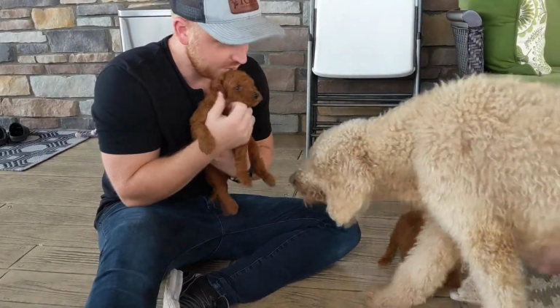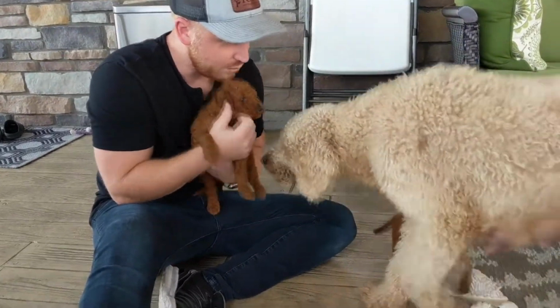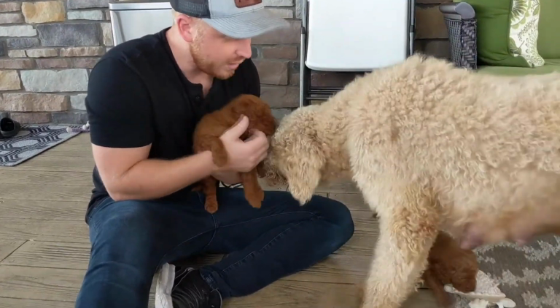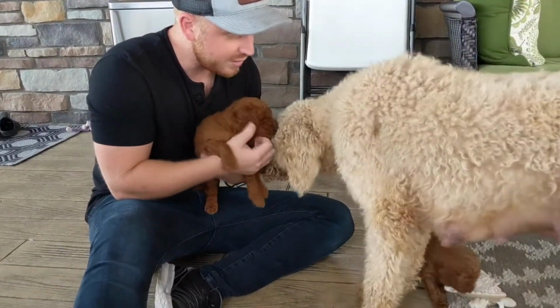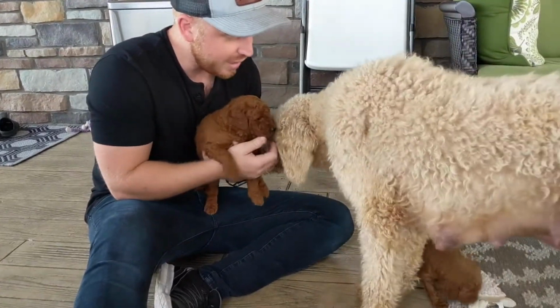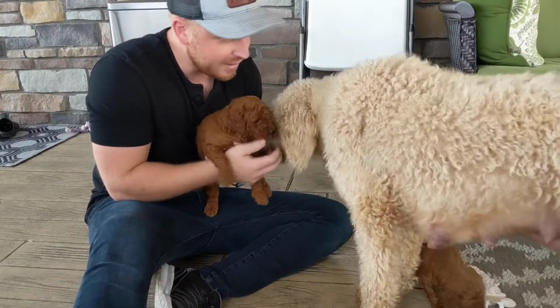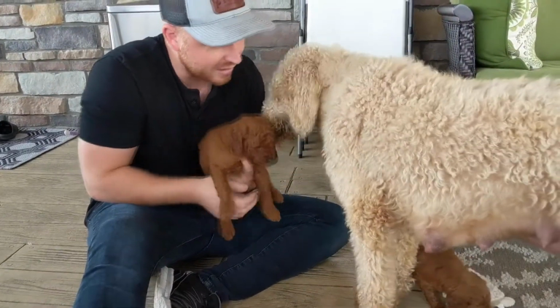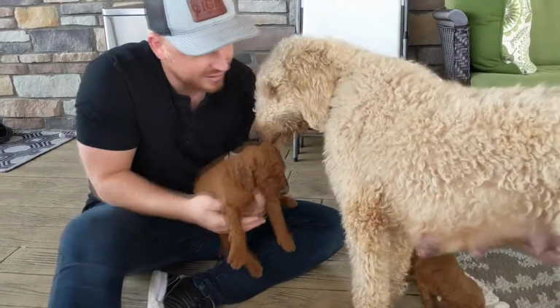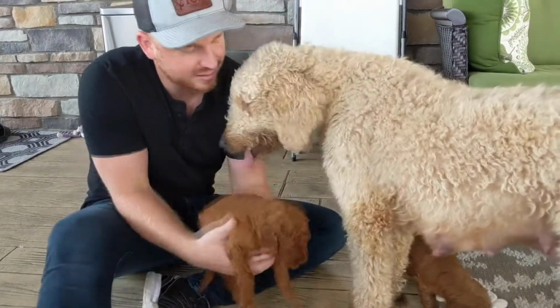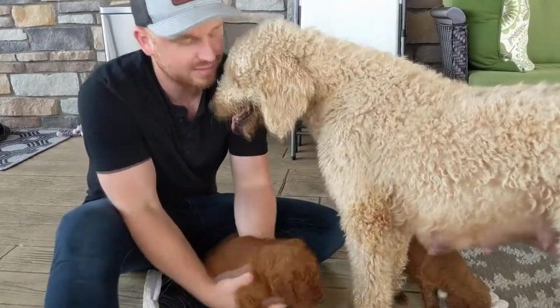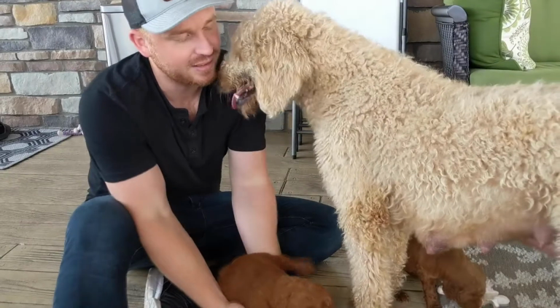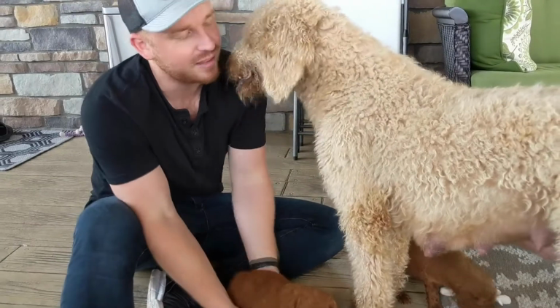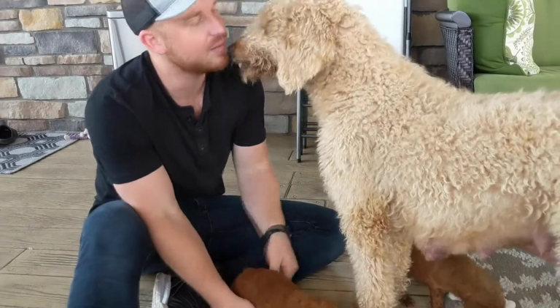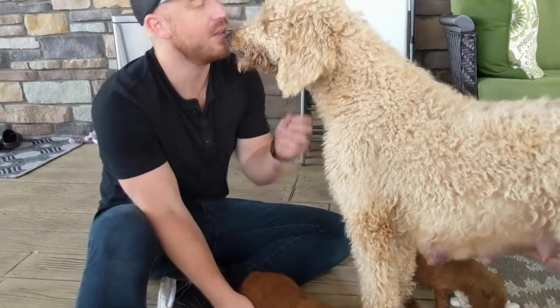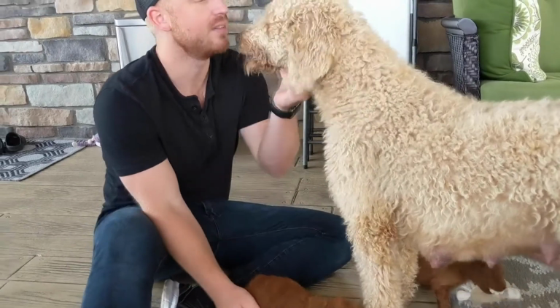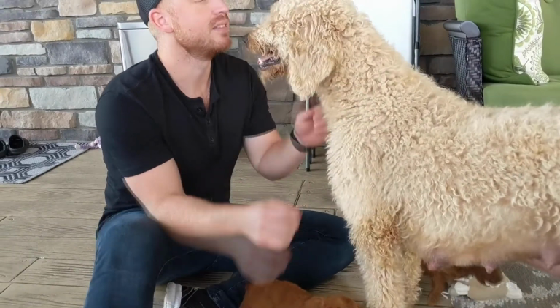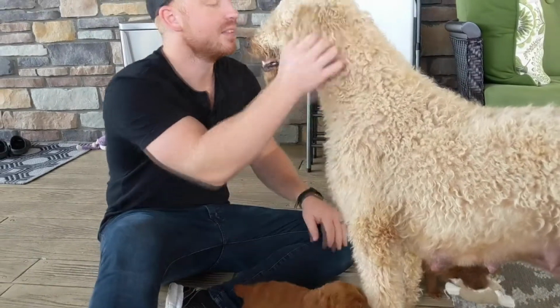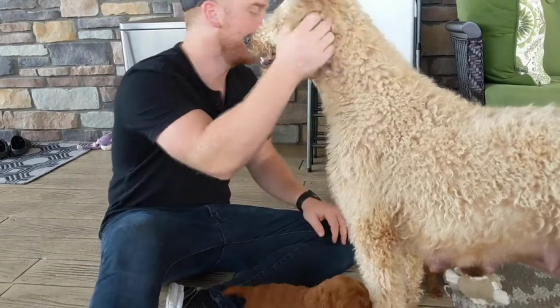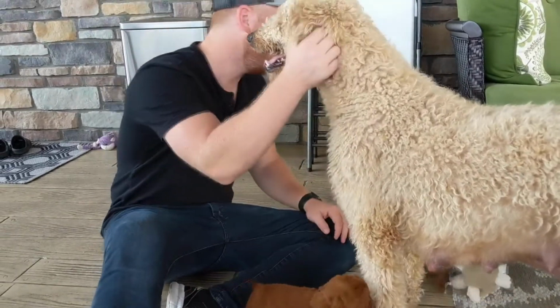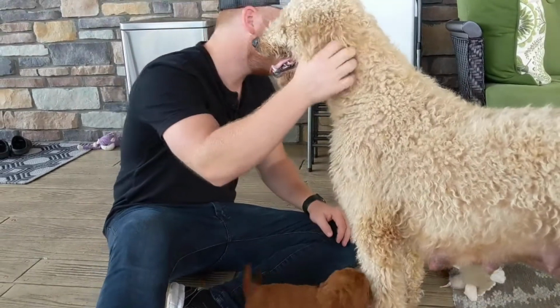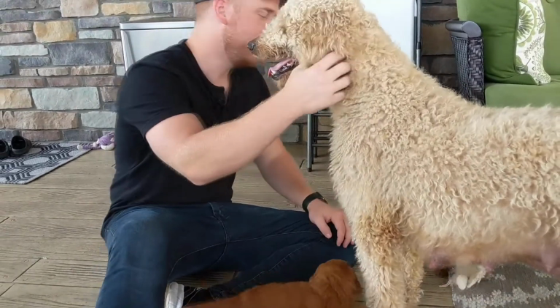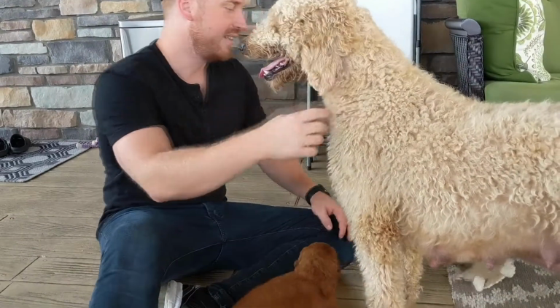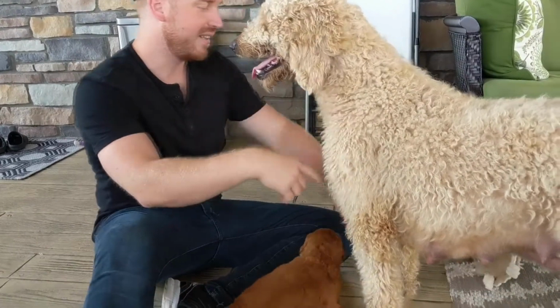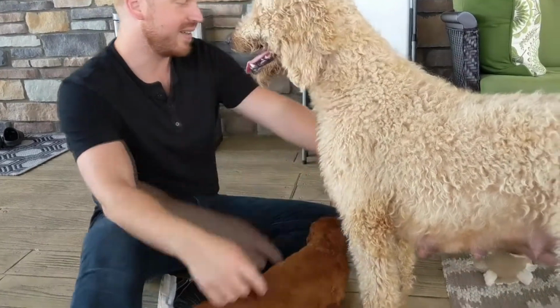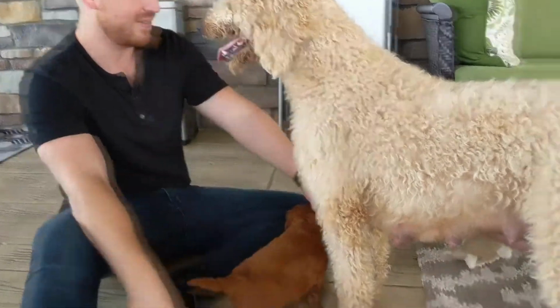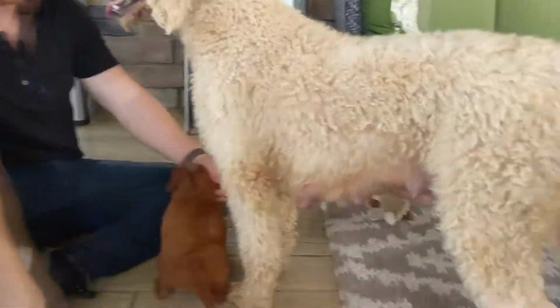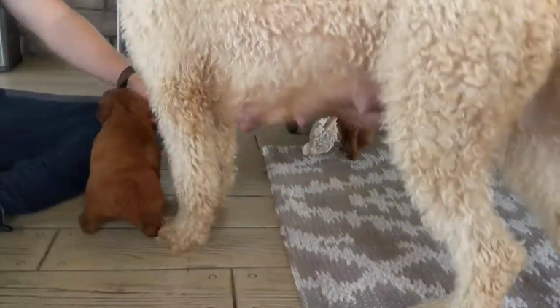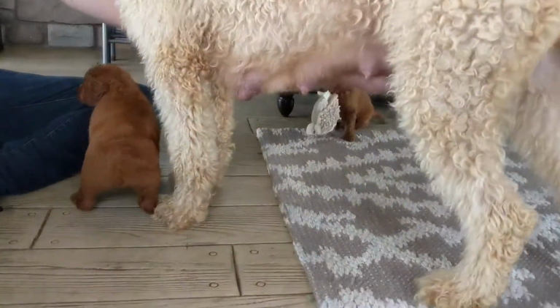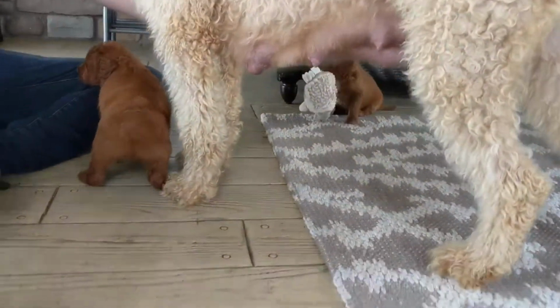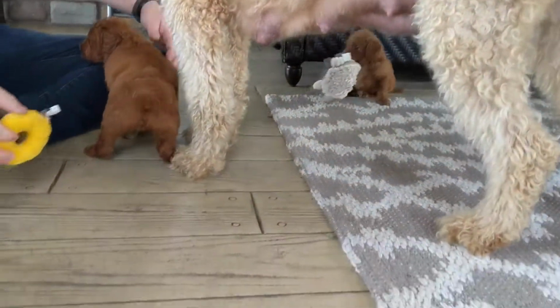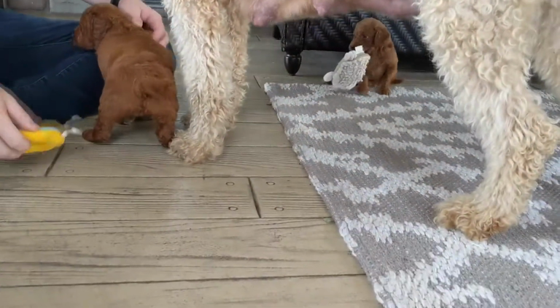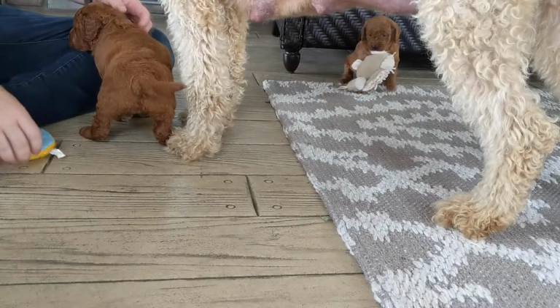Here's your baby, Bella. Good girl. Look at the little one there.